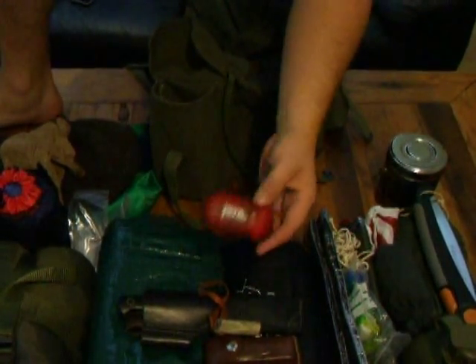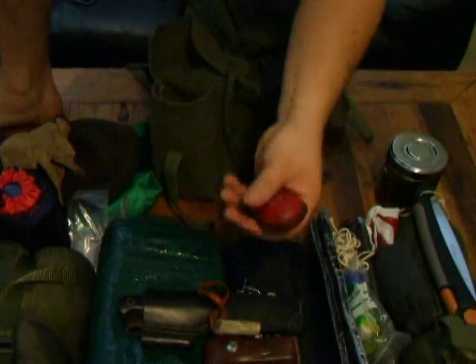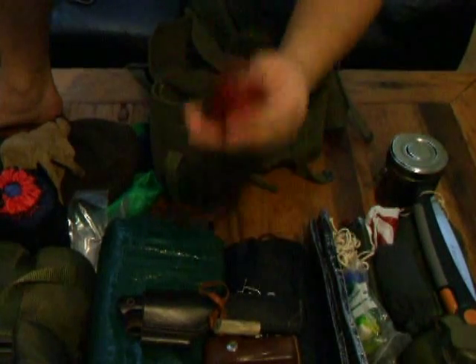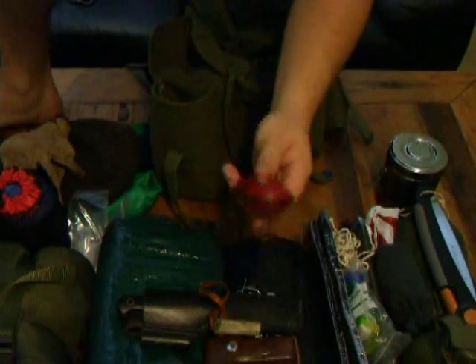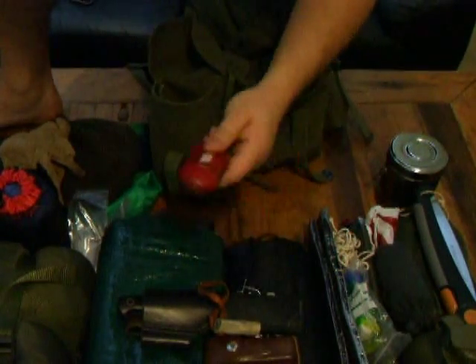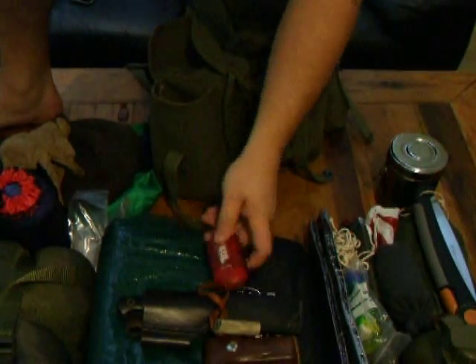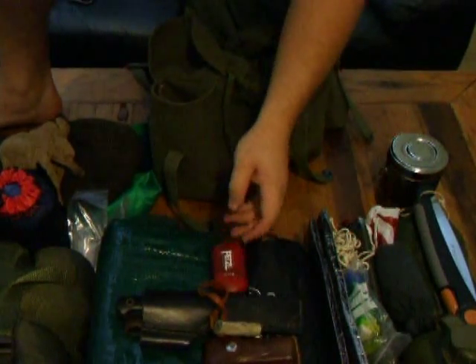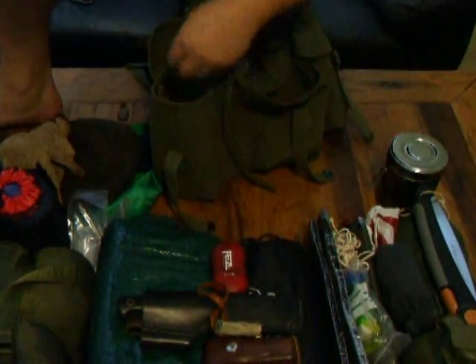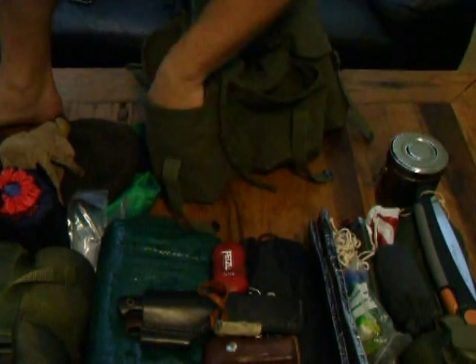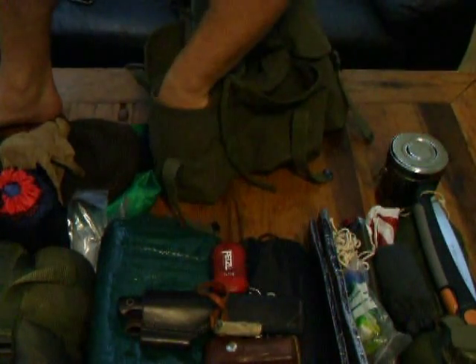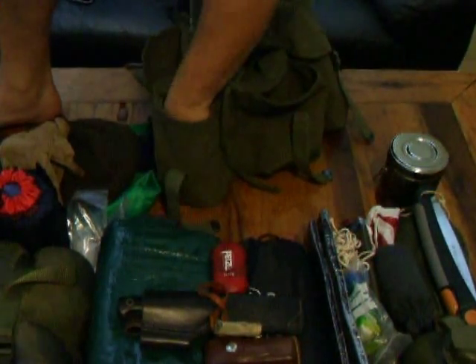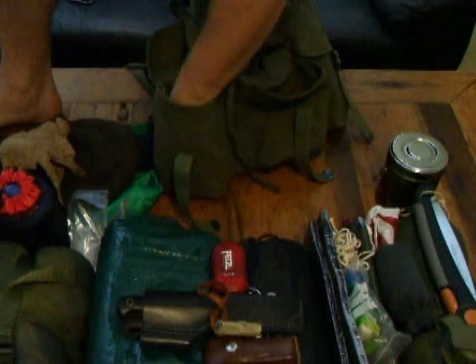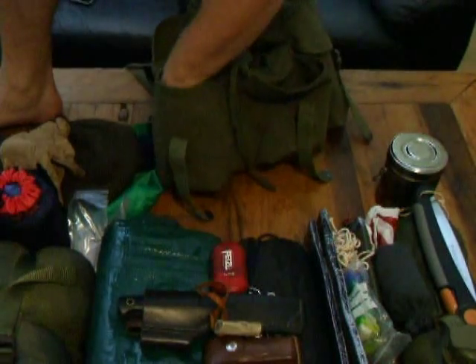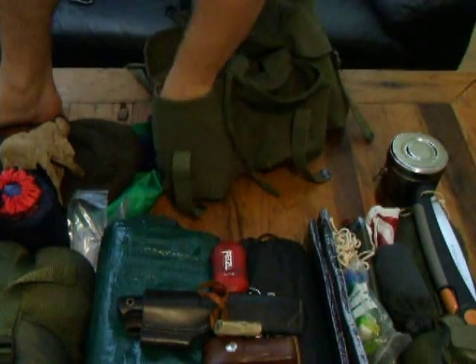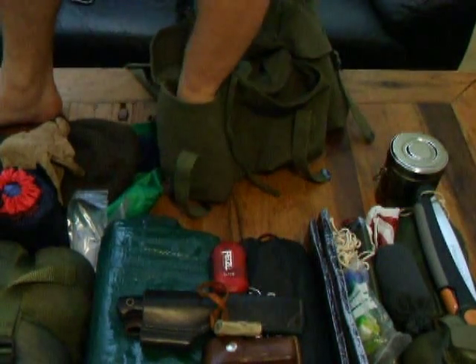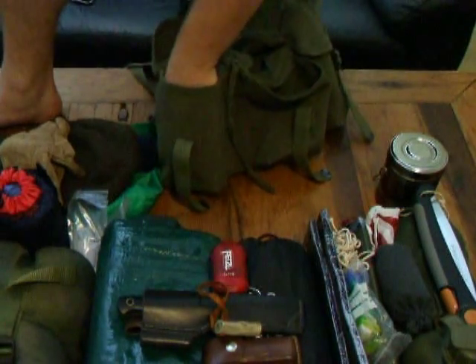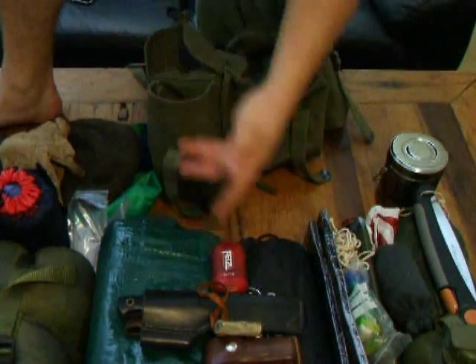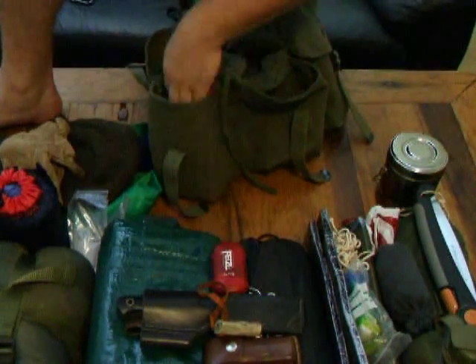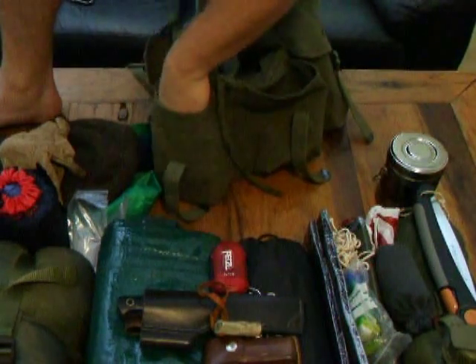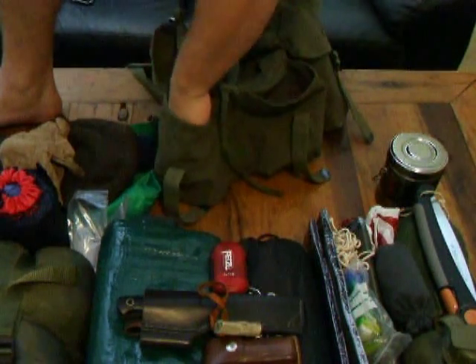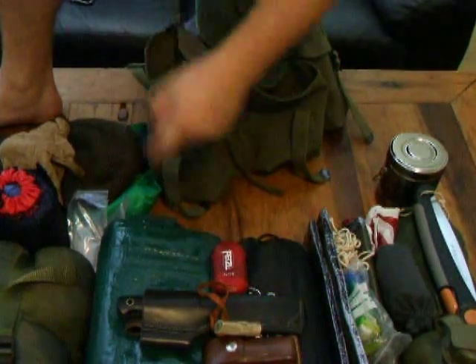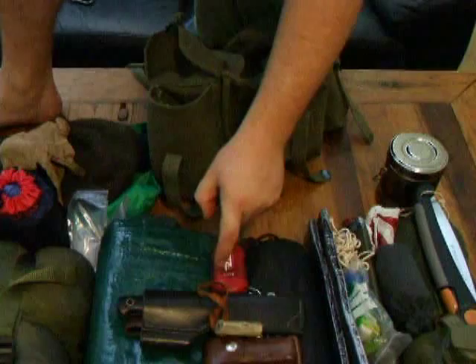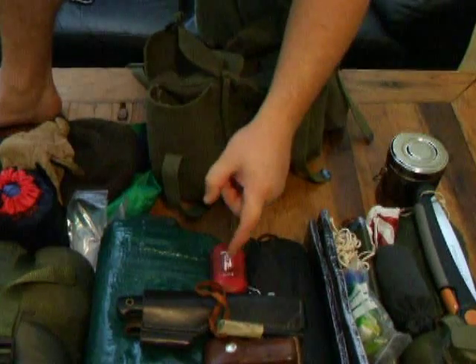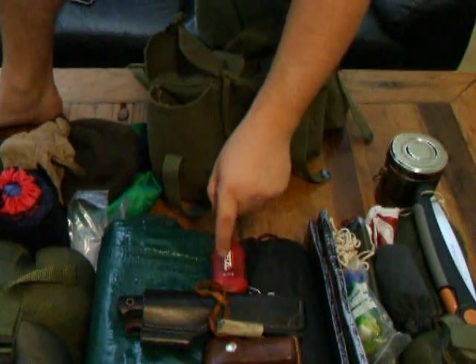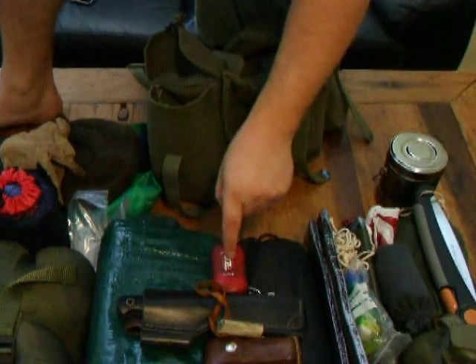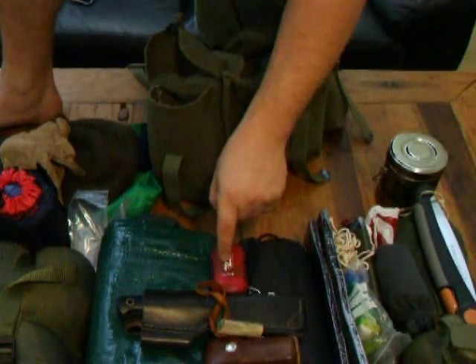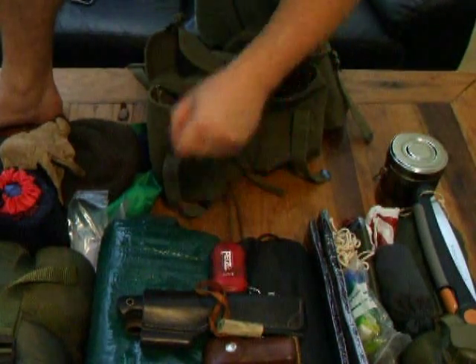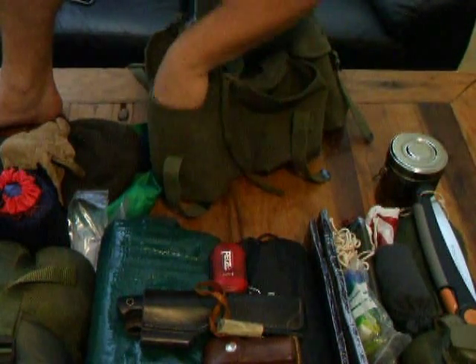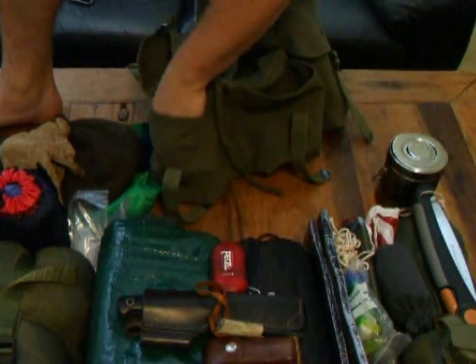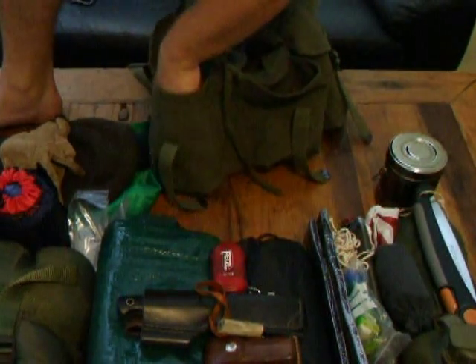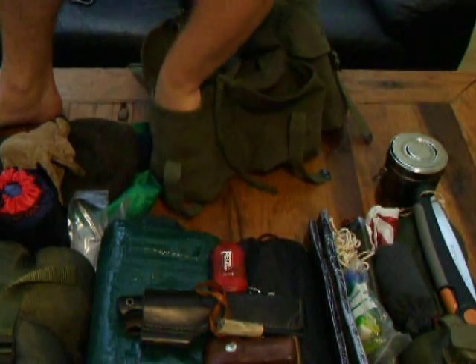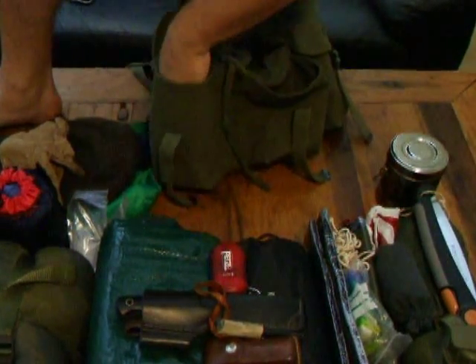You obviously do need a torch to find something you've dropped on the ground, or if you need to find things, or if you've got a book and you're reading. But then I'll just put it on the red setting — this Petzl E-Lite has a red setting on it, which is good.